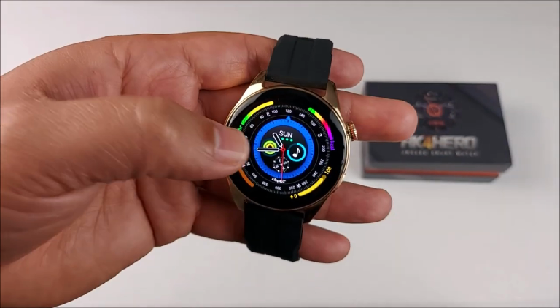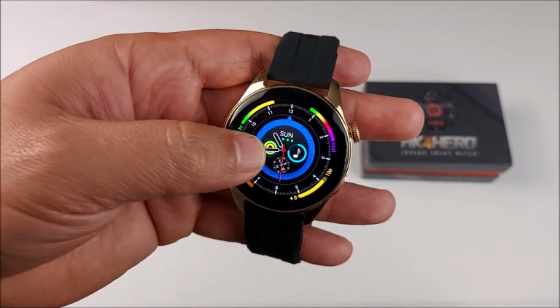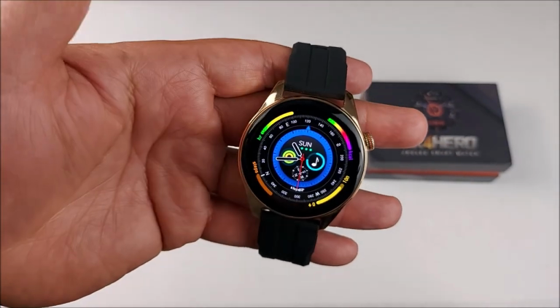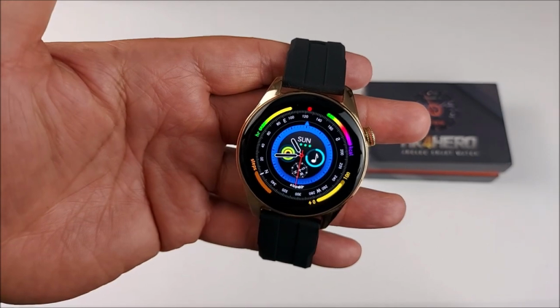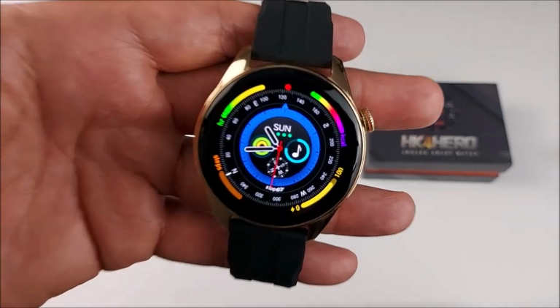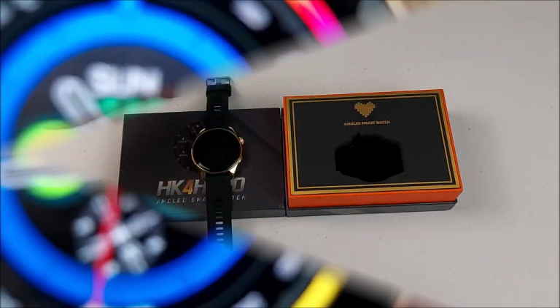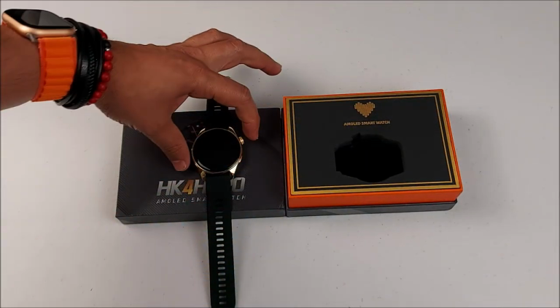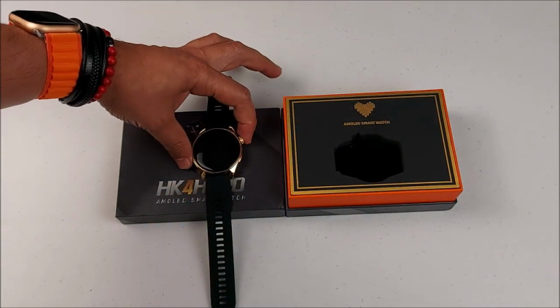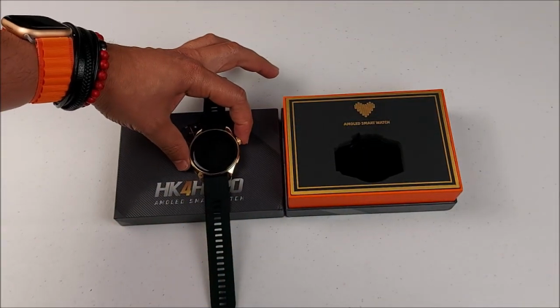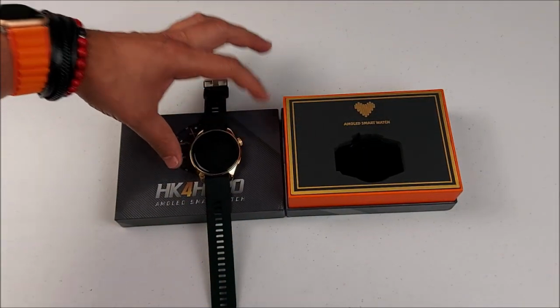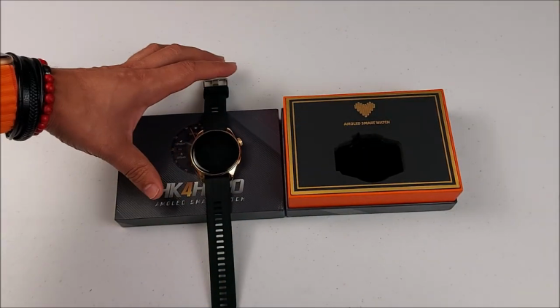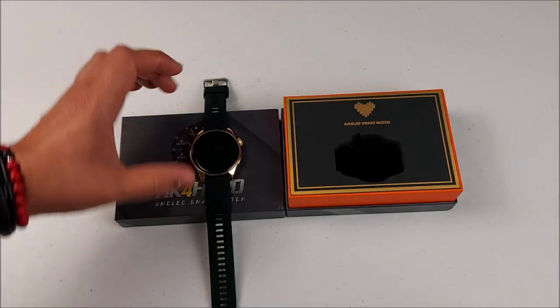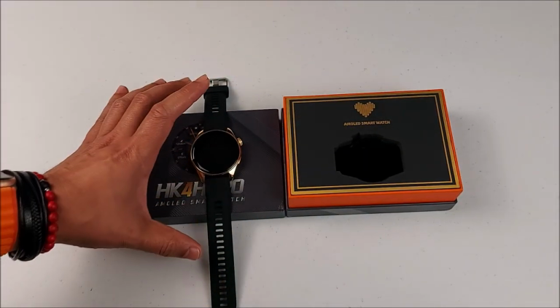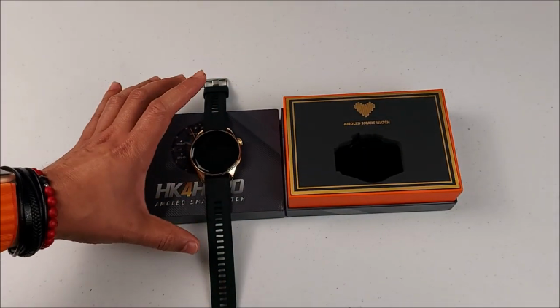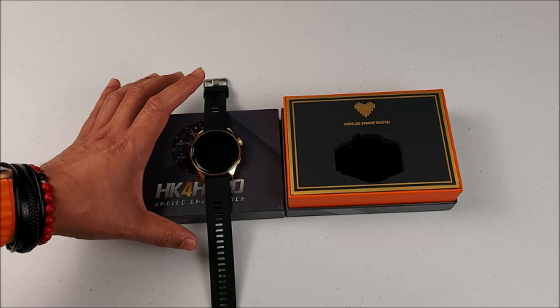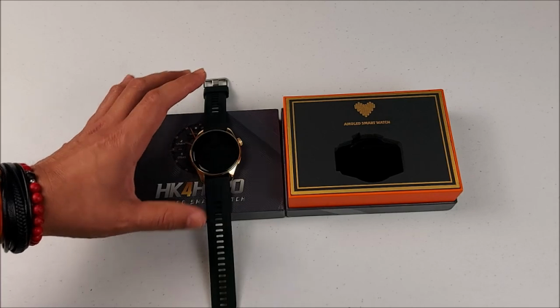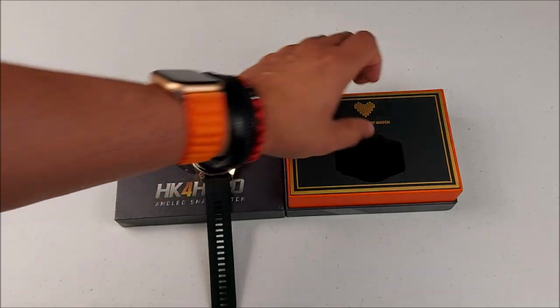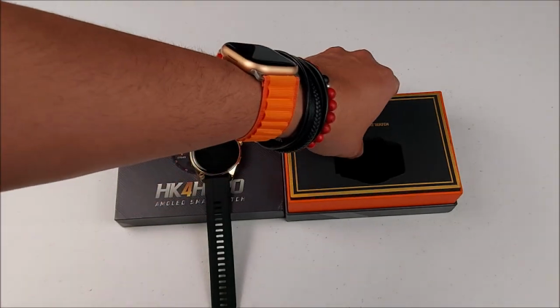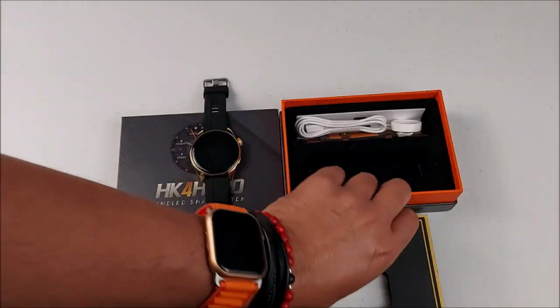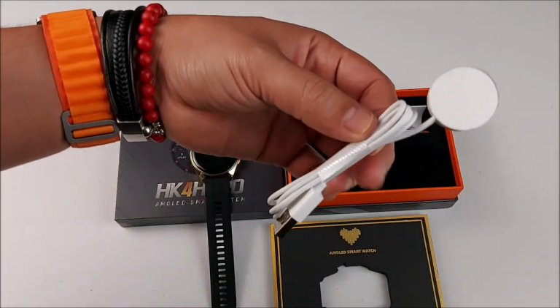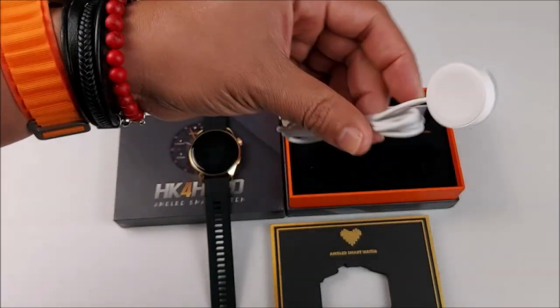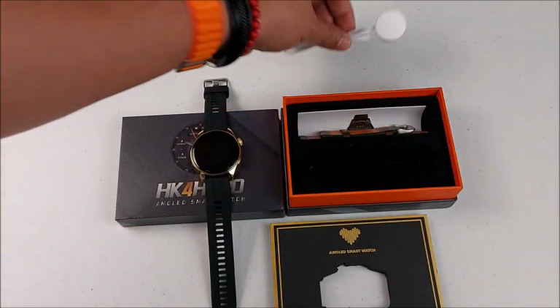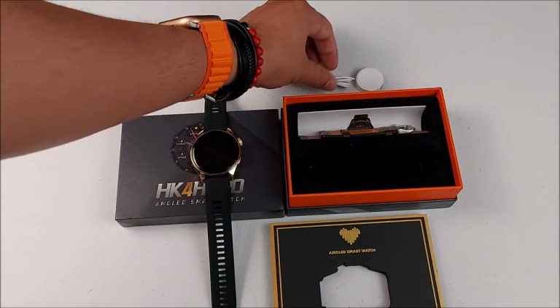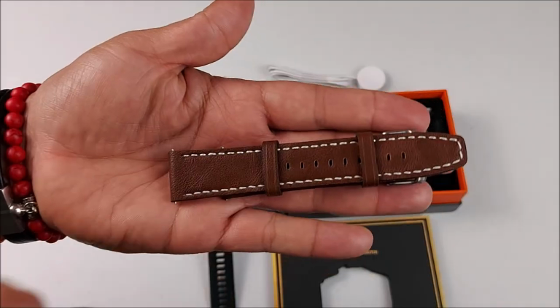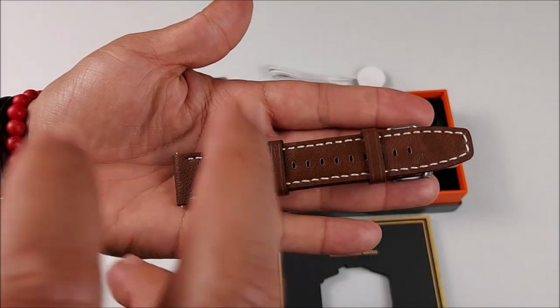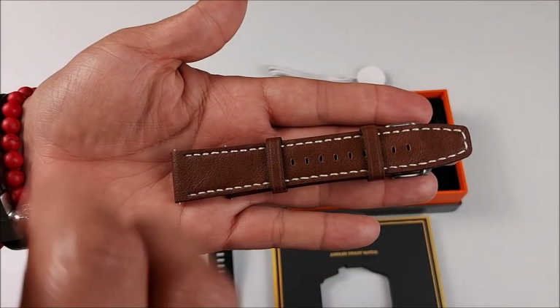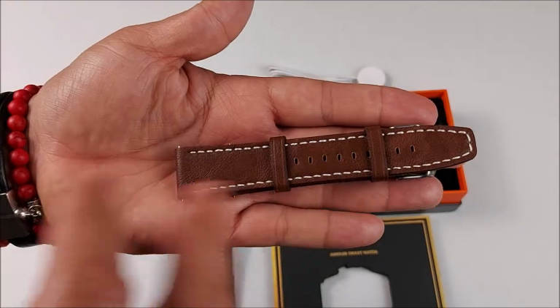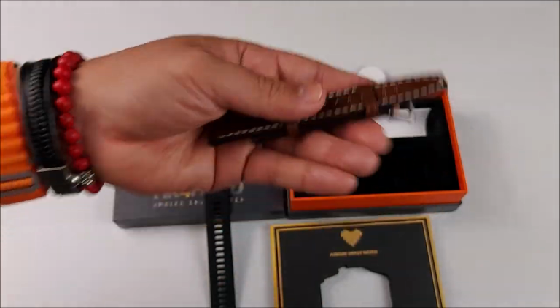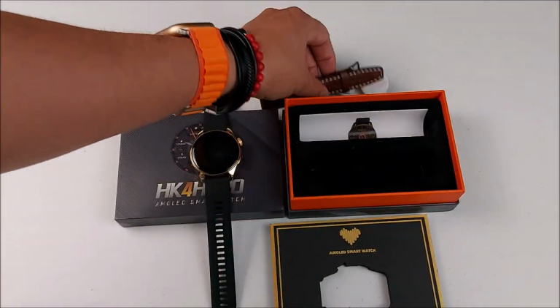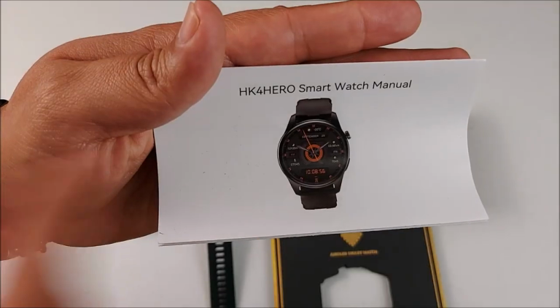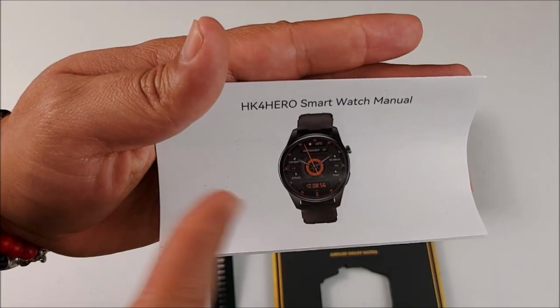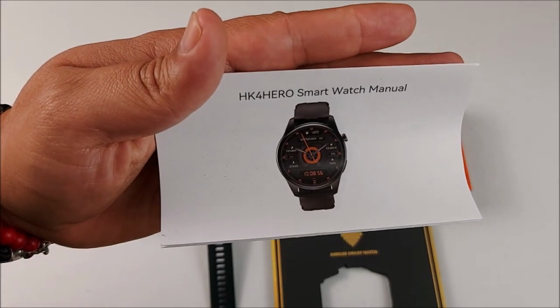With that being said, let's get started. First of all, inside the box we're going to find the smartwatch with a pair of silicone black straps, a wireless charger, an extra pair of leather straps, and a user manual.